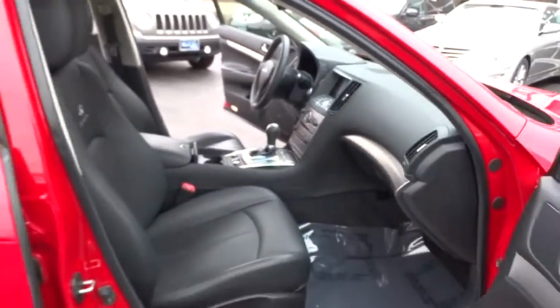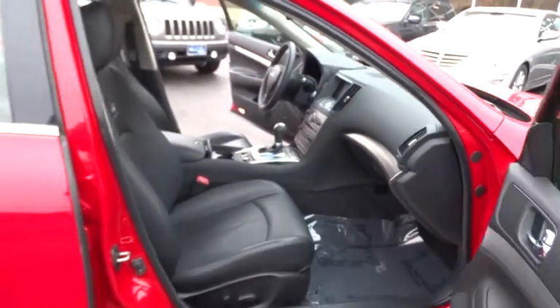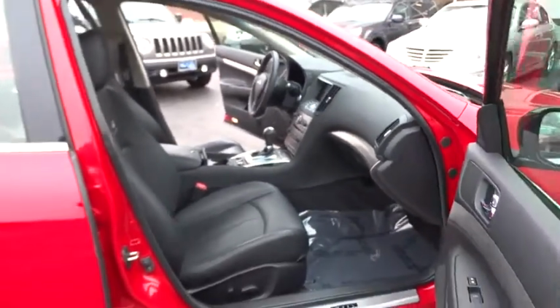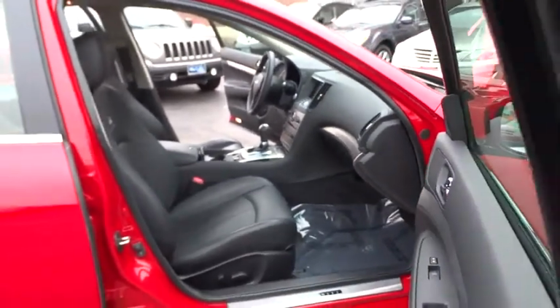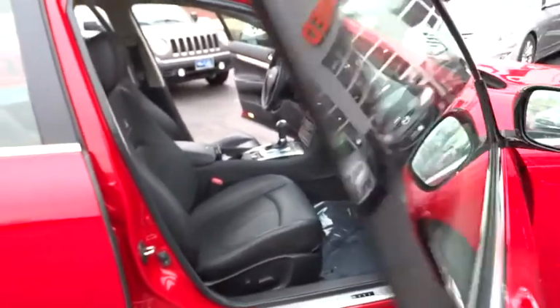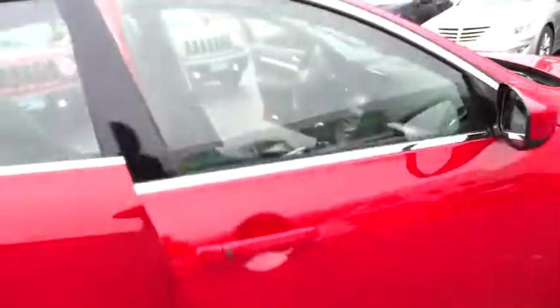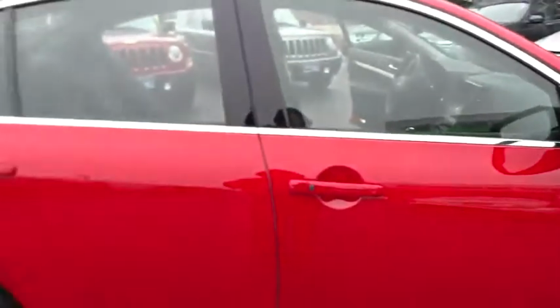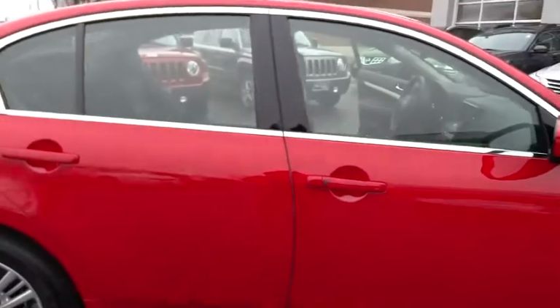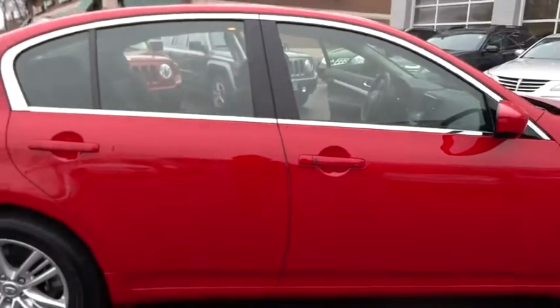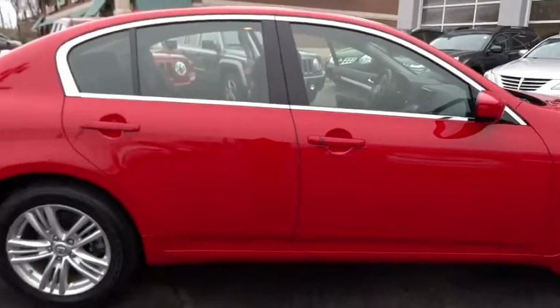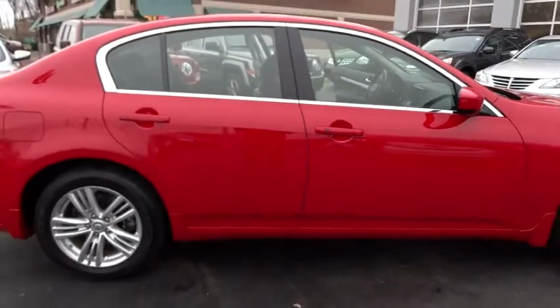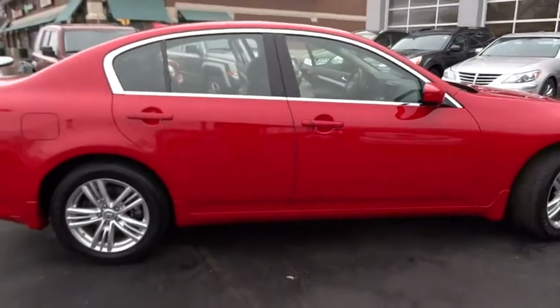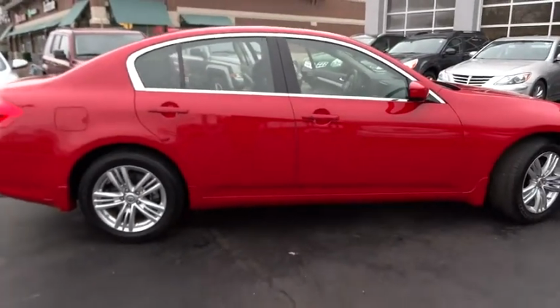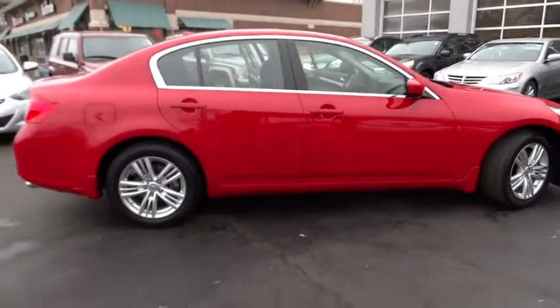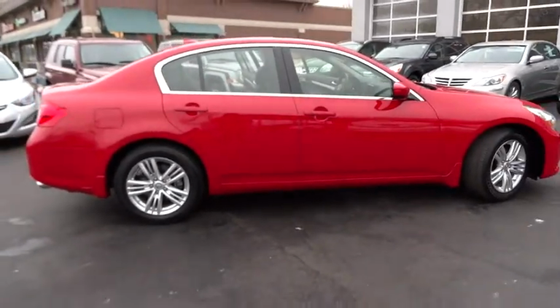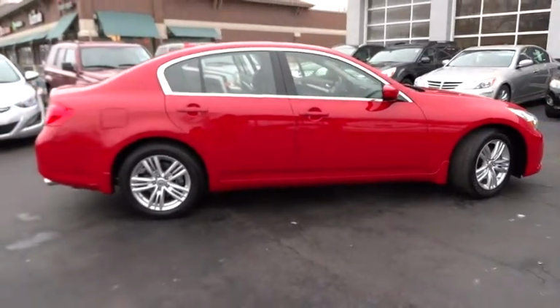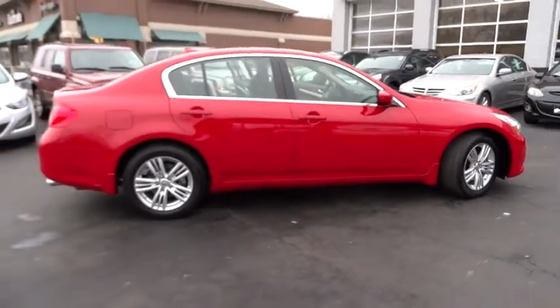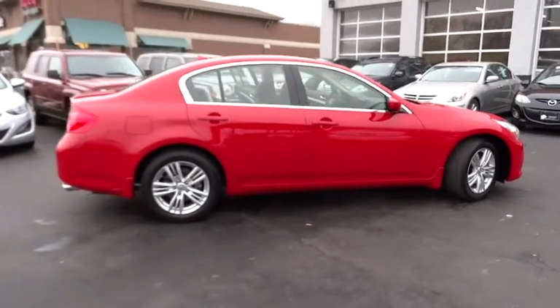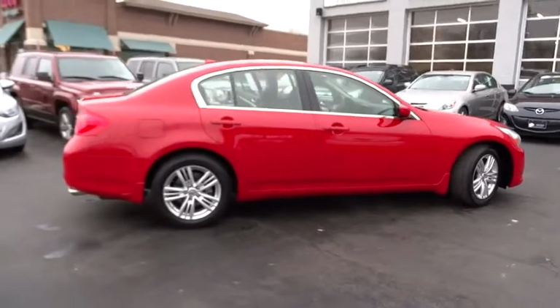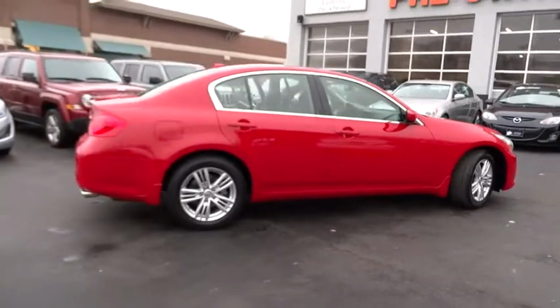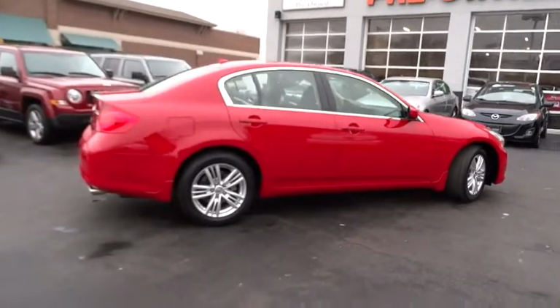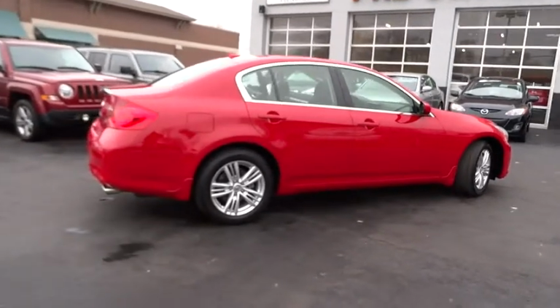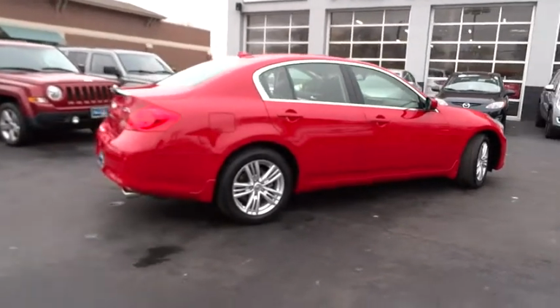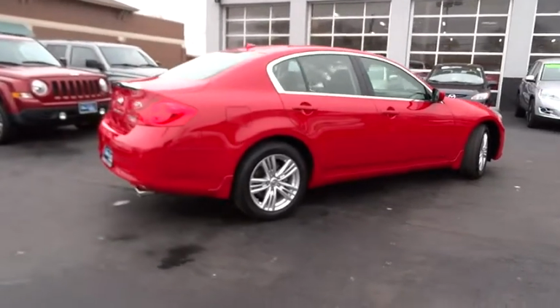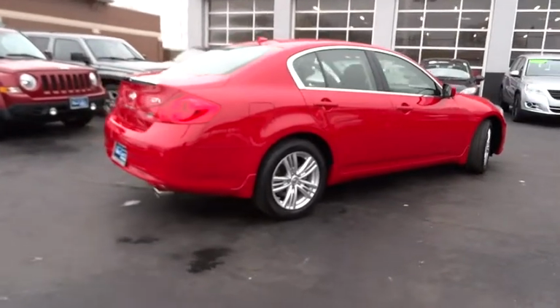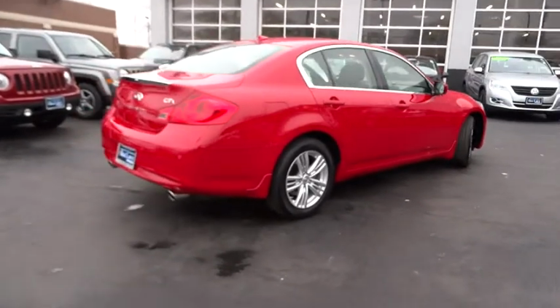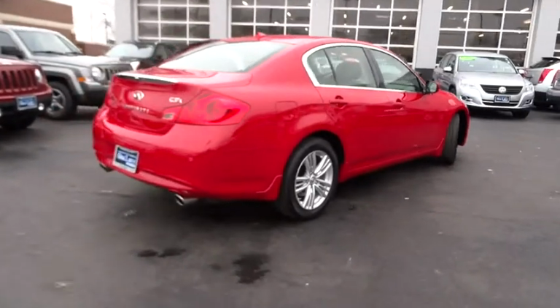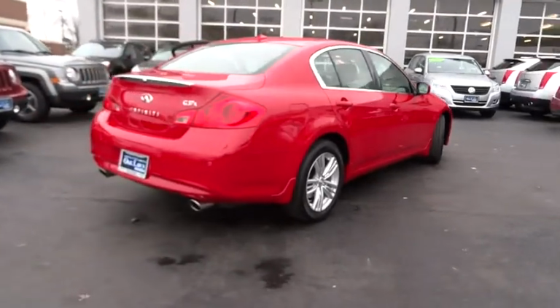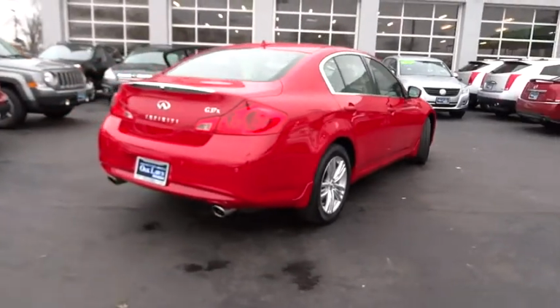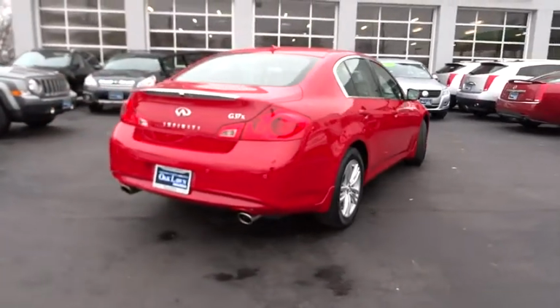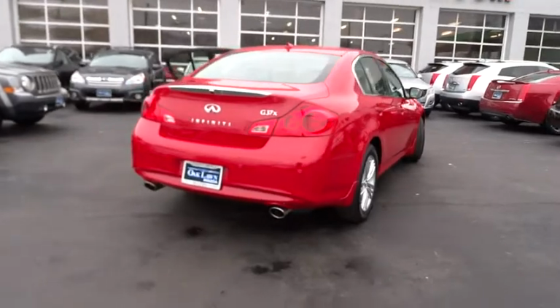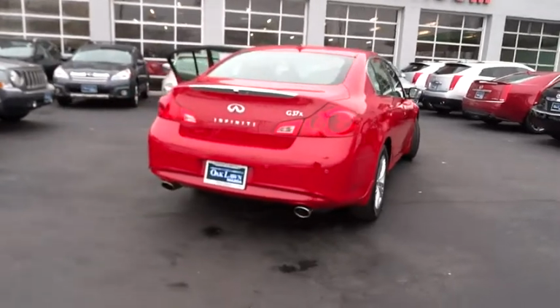XM Satellite Radio, HomeLink Garage Door Opener, Auto Dimming Rear View Mirror, PPO, Cruise Control, Fog Lights, Rear Window Defroster, Airbags, Cargo Area Light, Tachometer, Battery Saver.